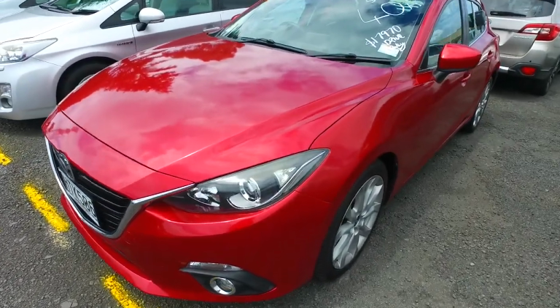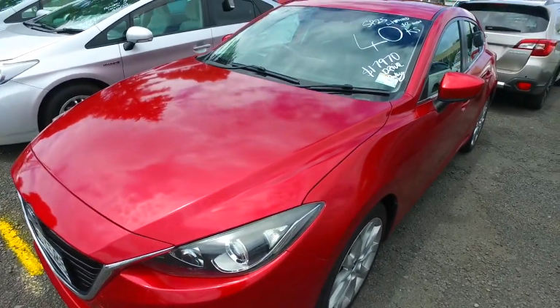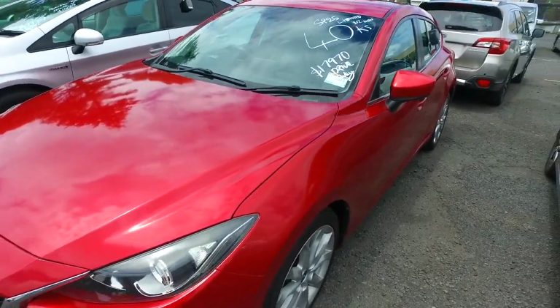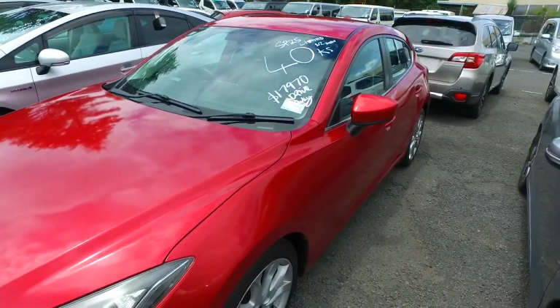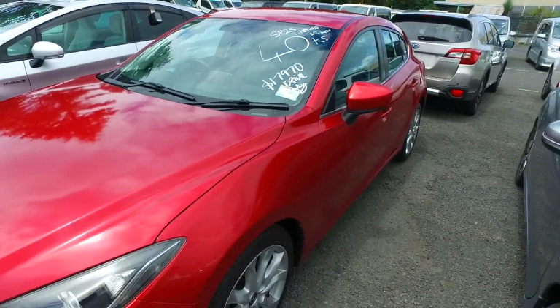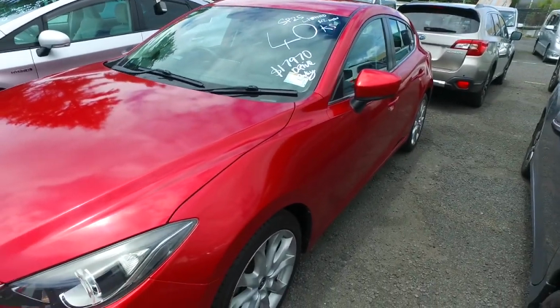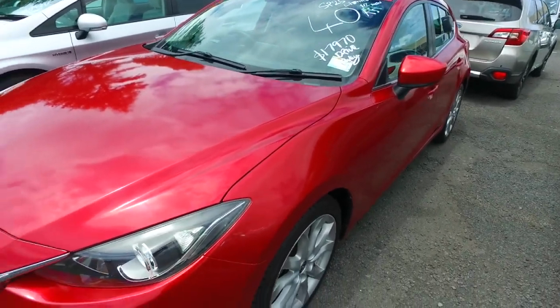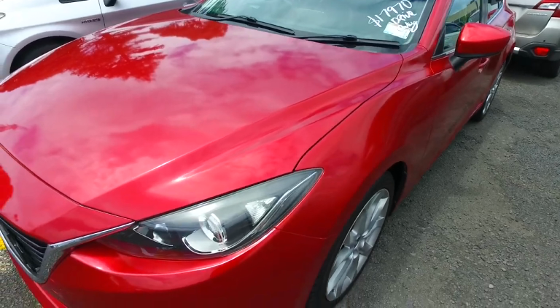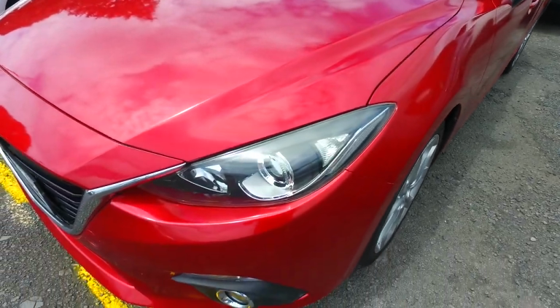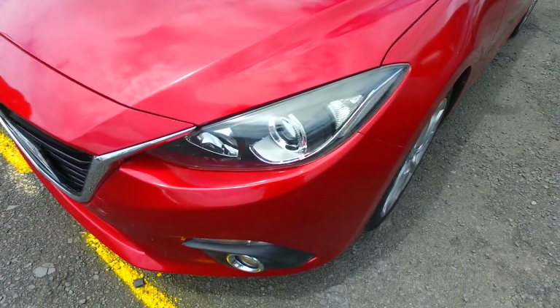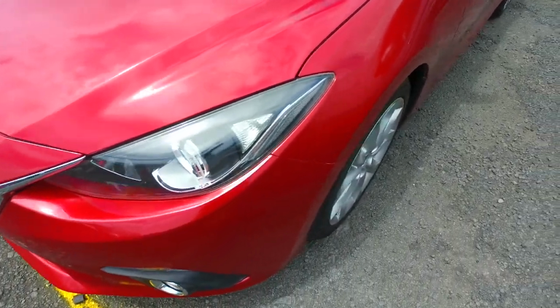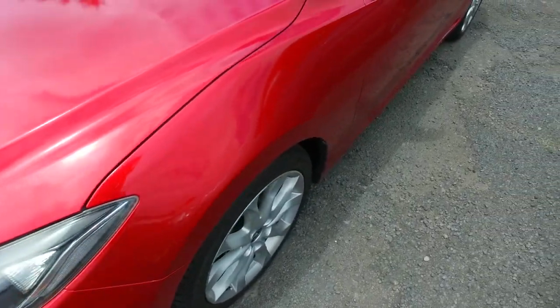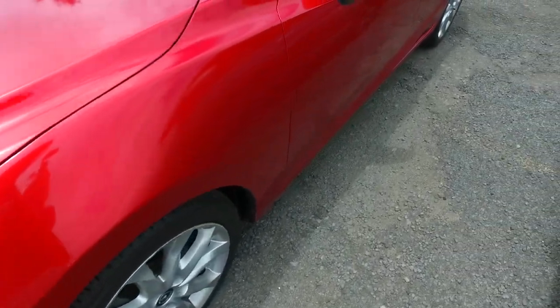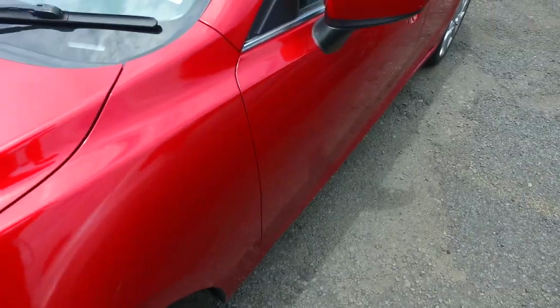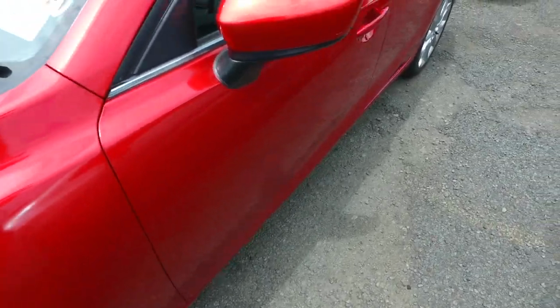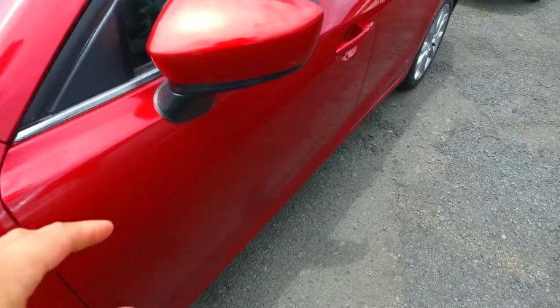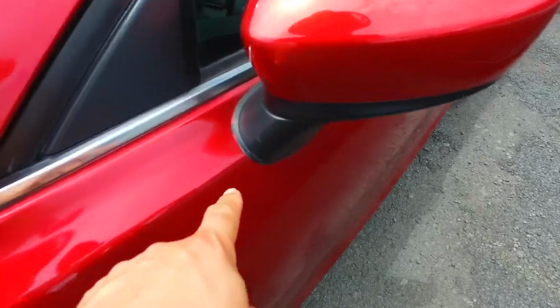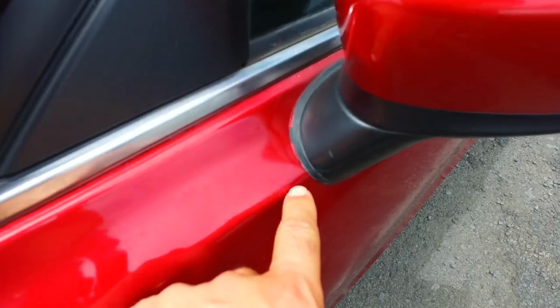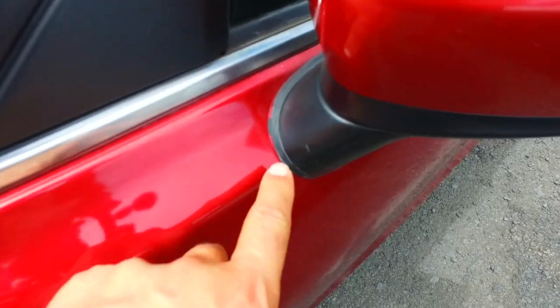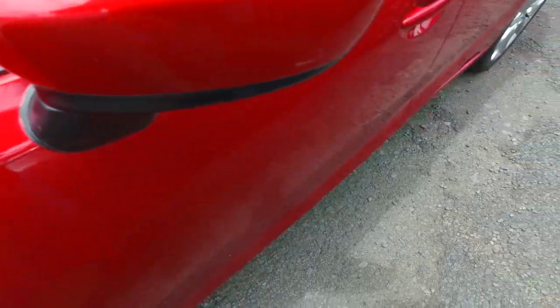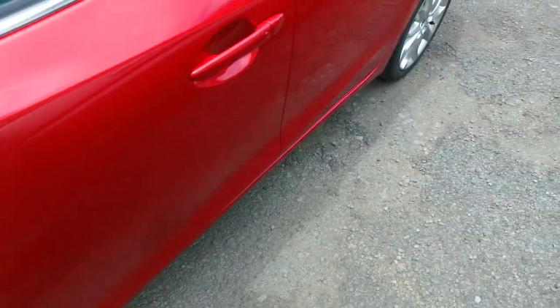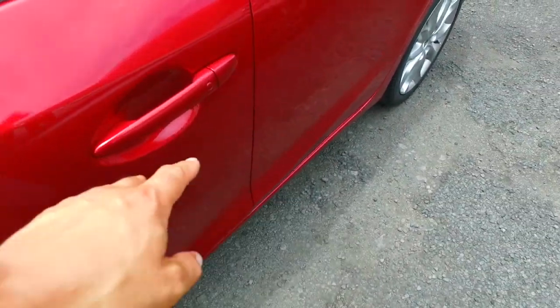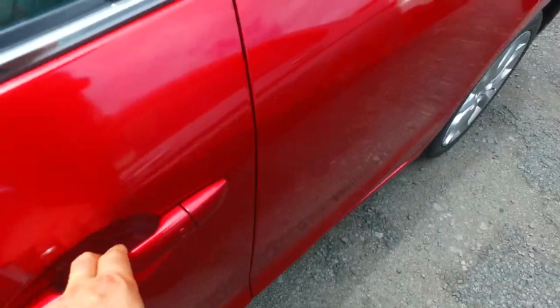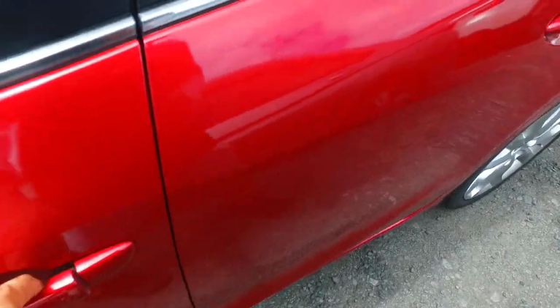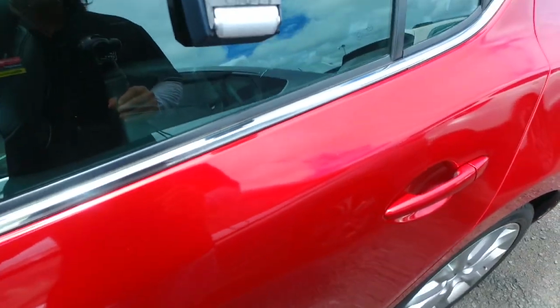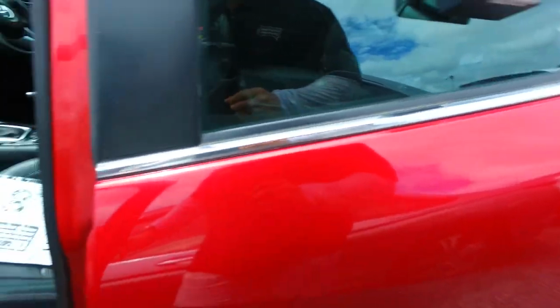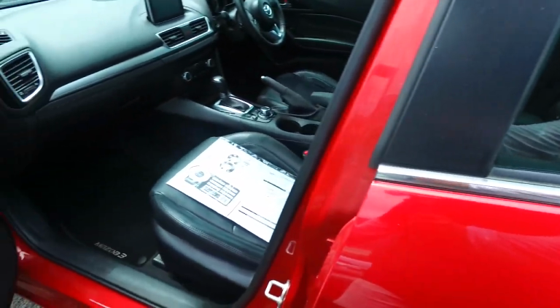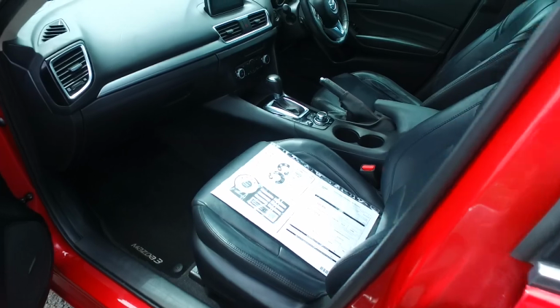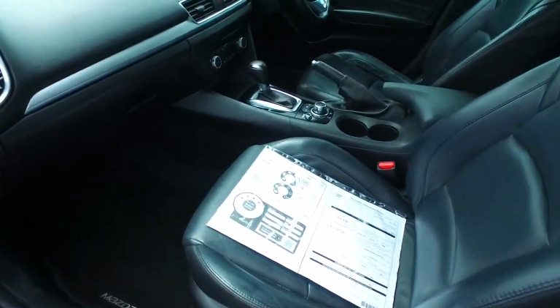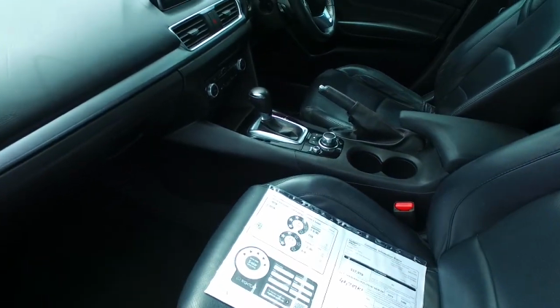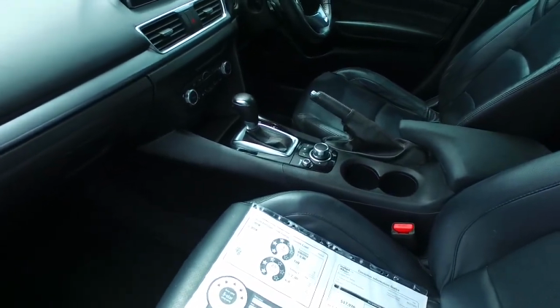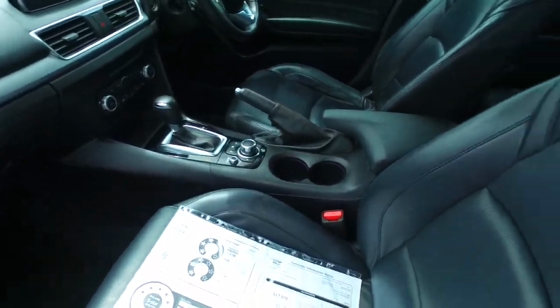It is the New Zealand new model, the SP25 limited spec, only done just over 40,000 Ks as well. I'll show you little bits and pieces around the car itself — keyless entry, push-button start, dark leather trim interior, dual climate control as well.